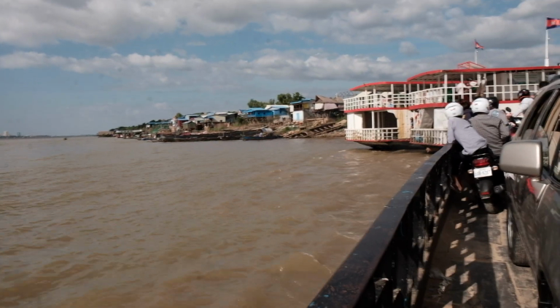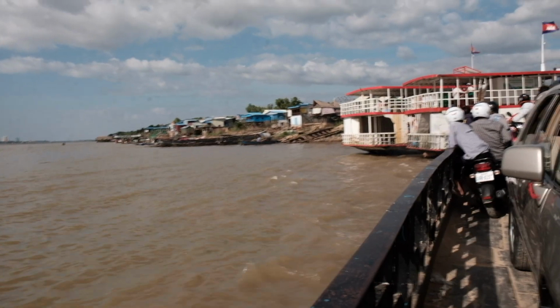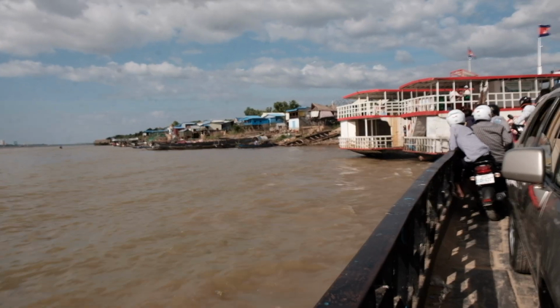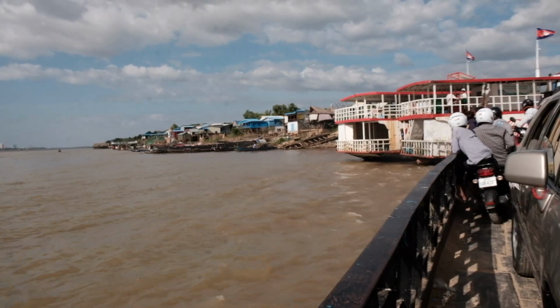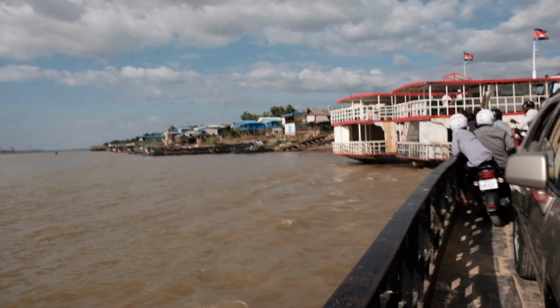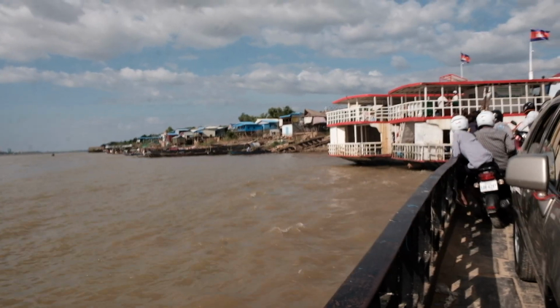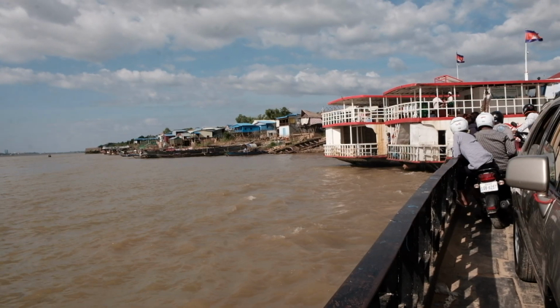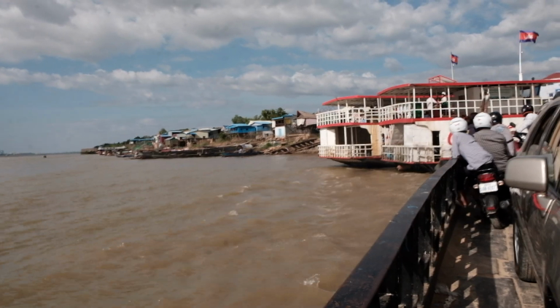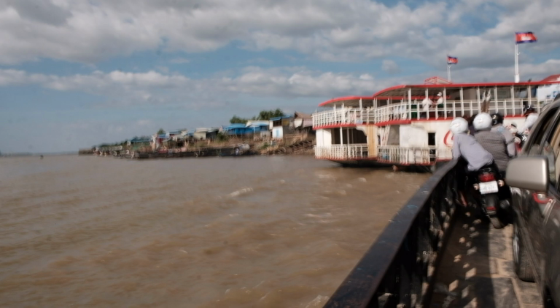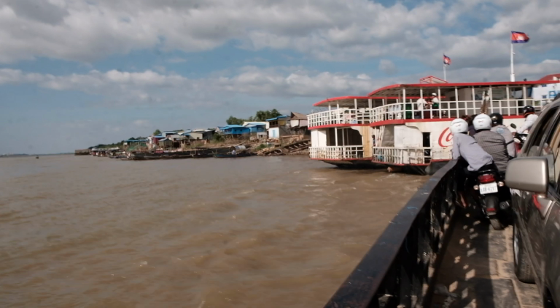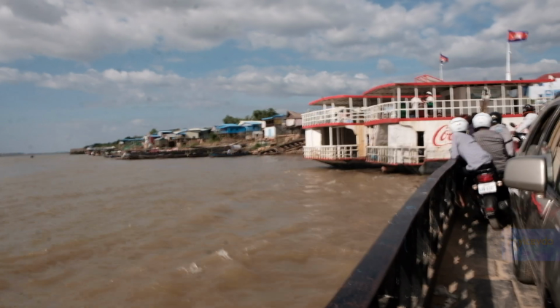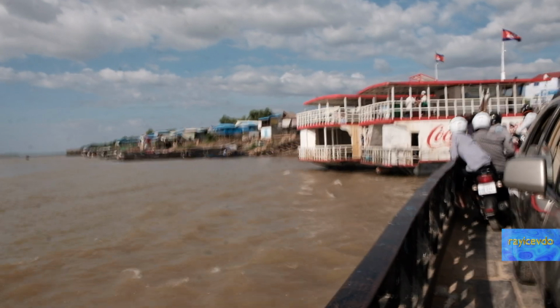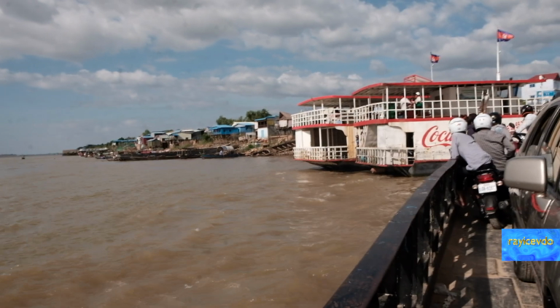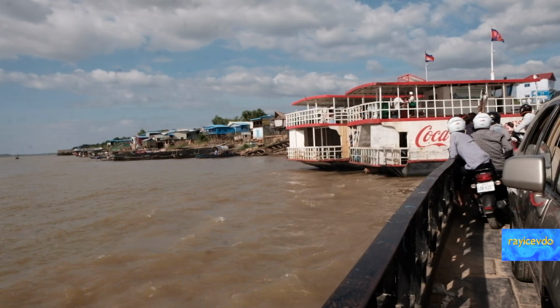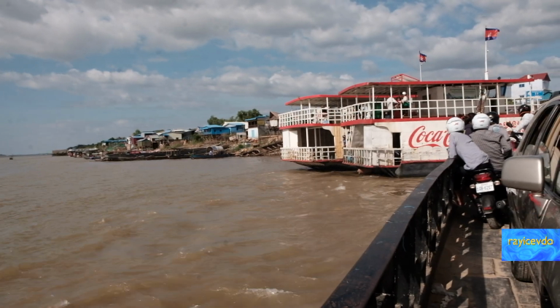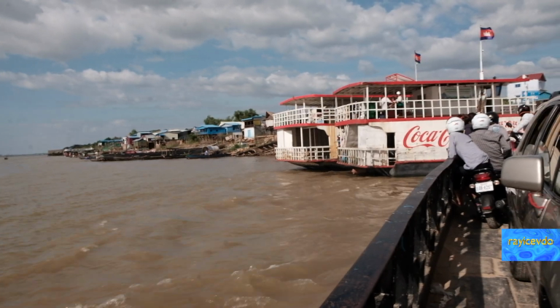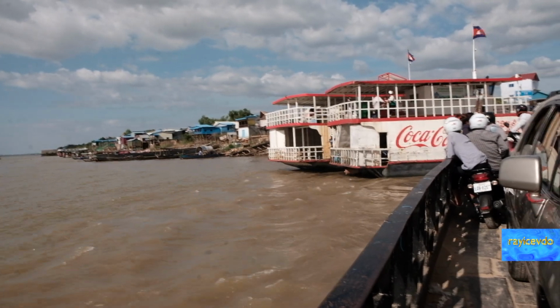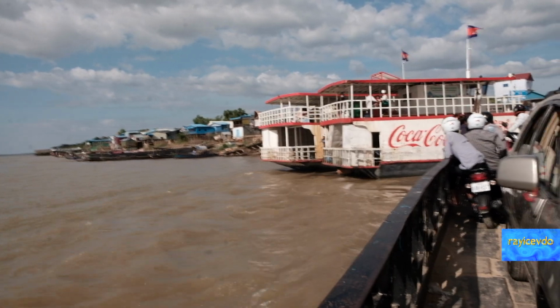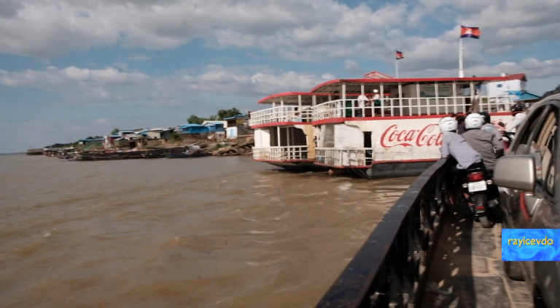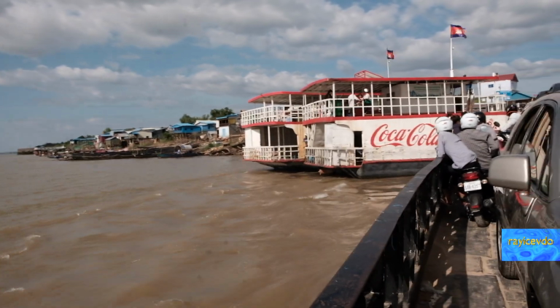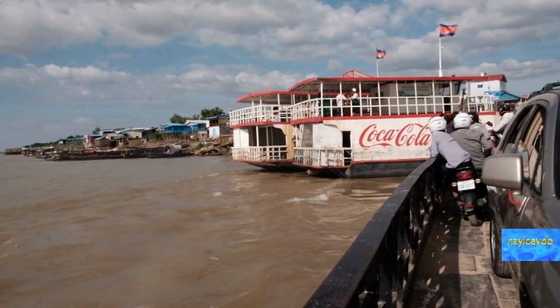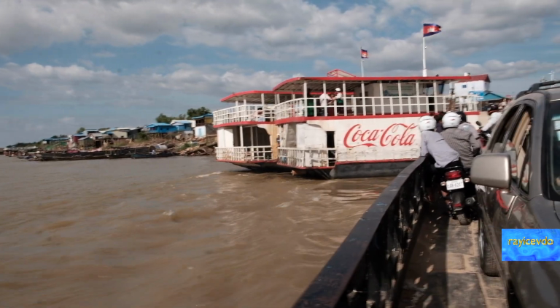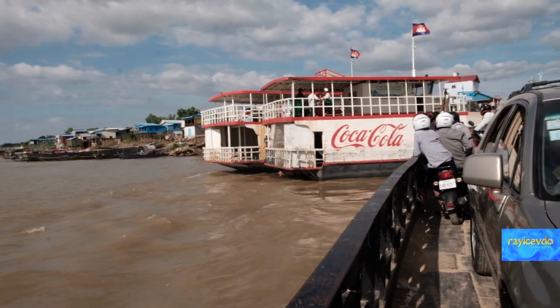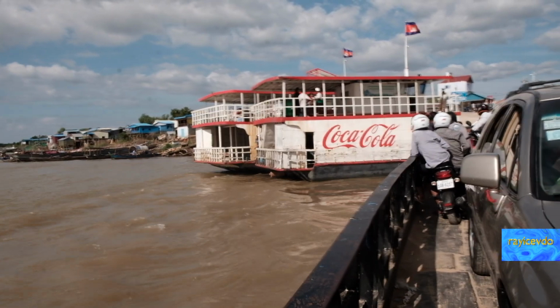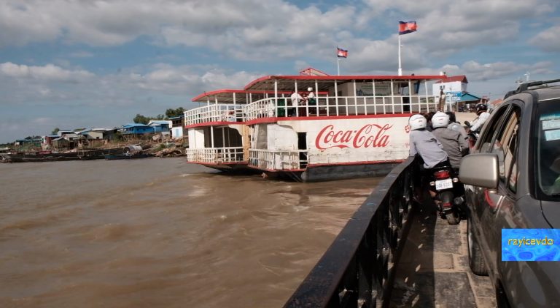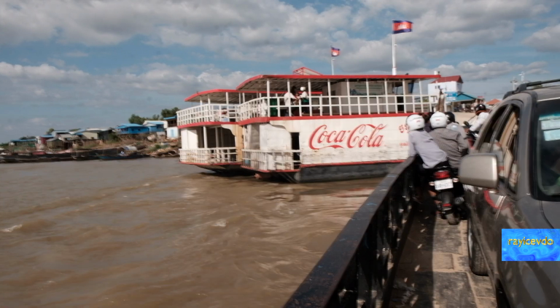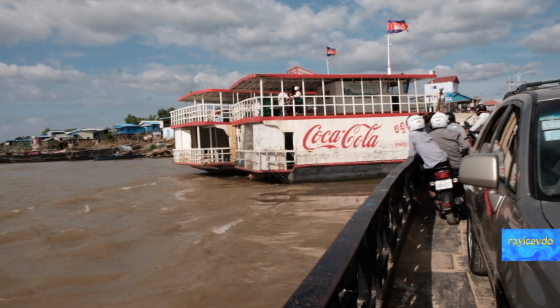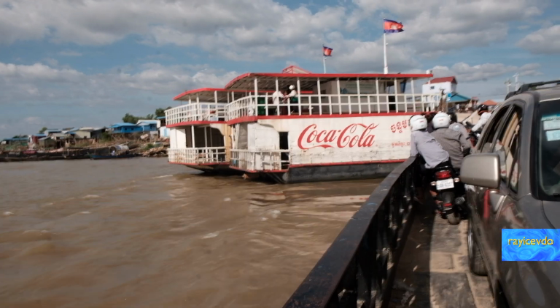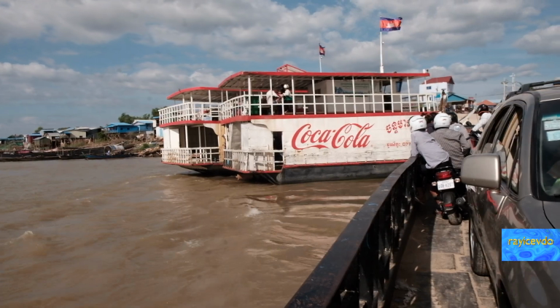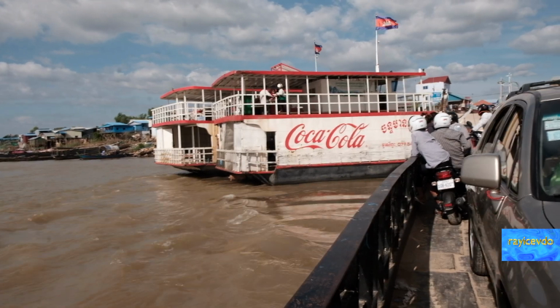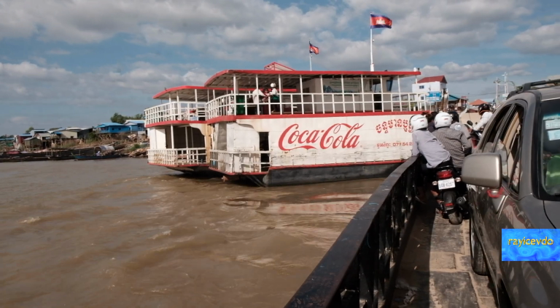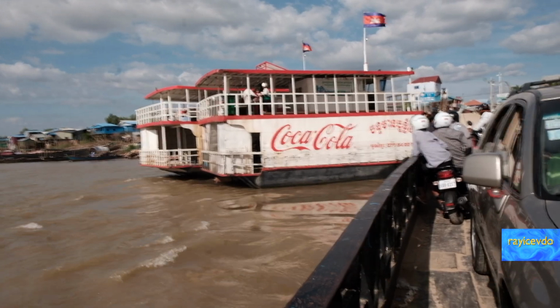We are almost there. This piece of land is Prey Veng Province, Cambodia.